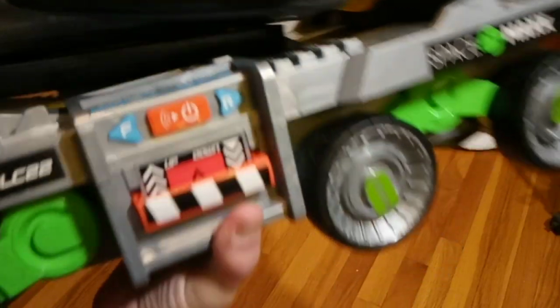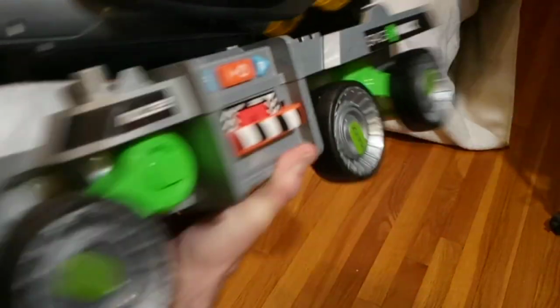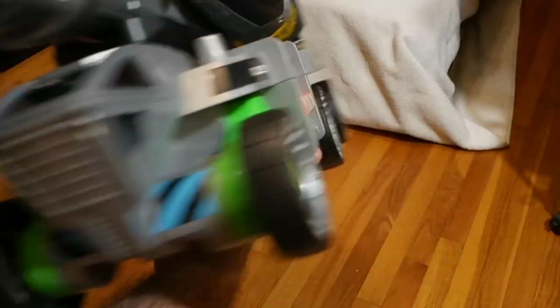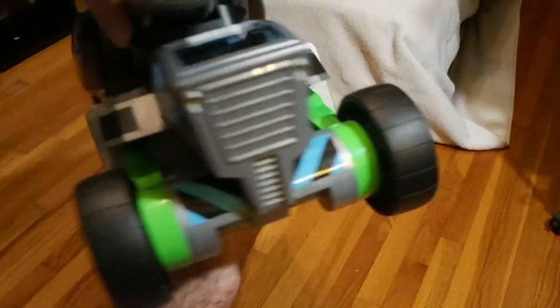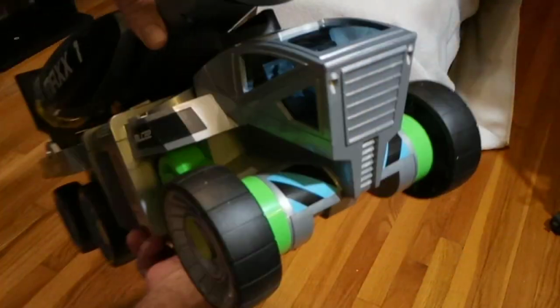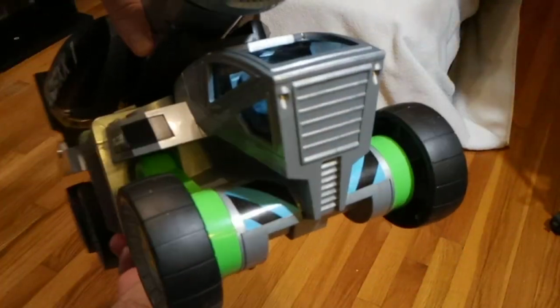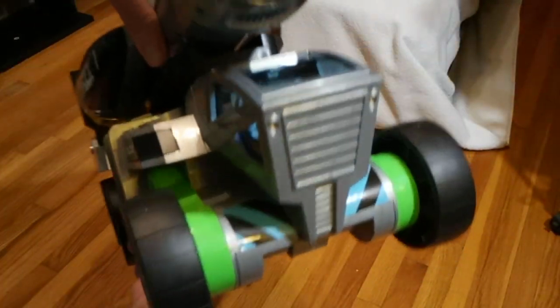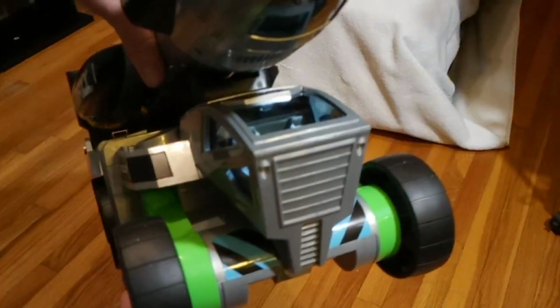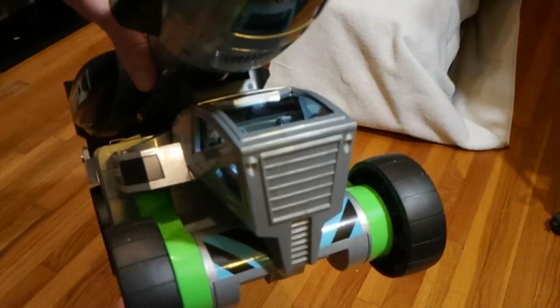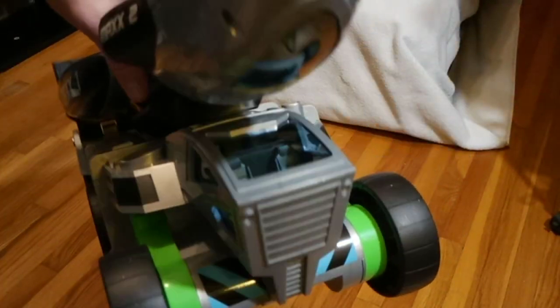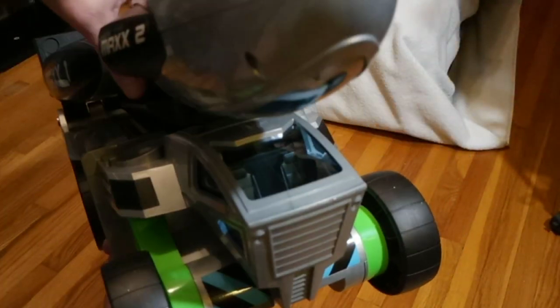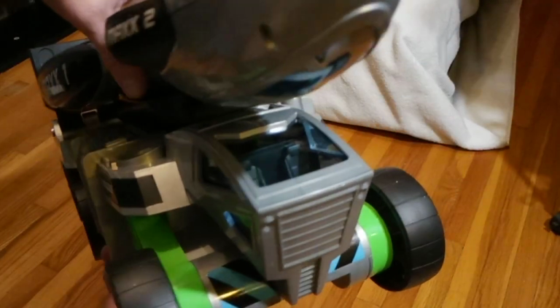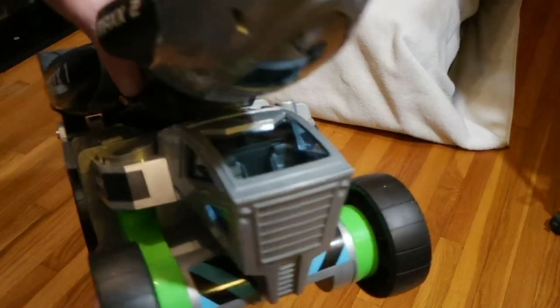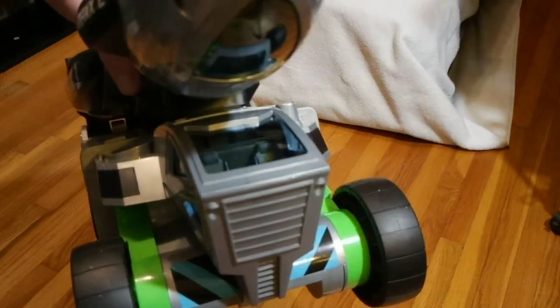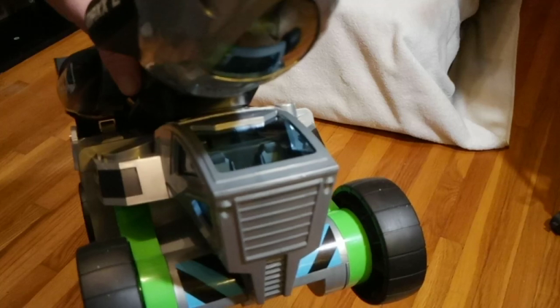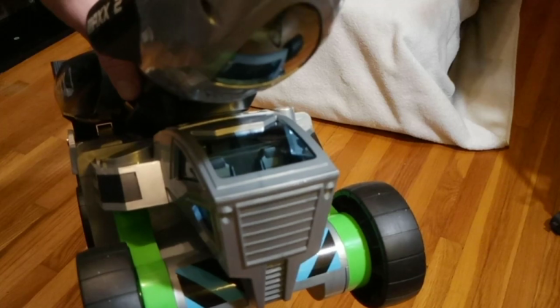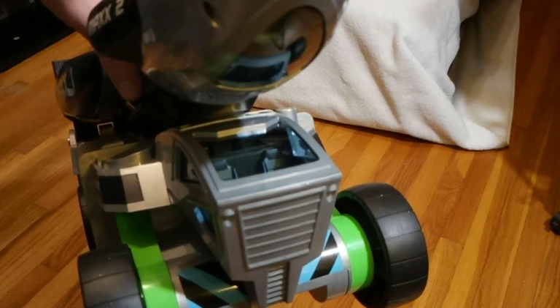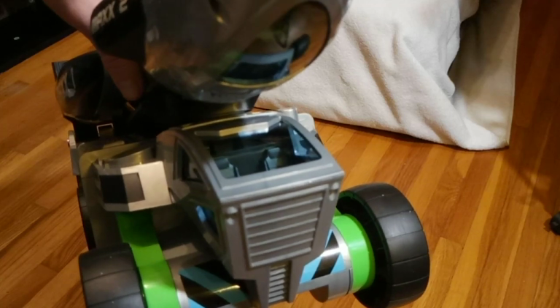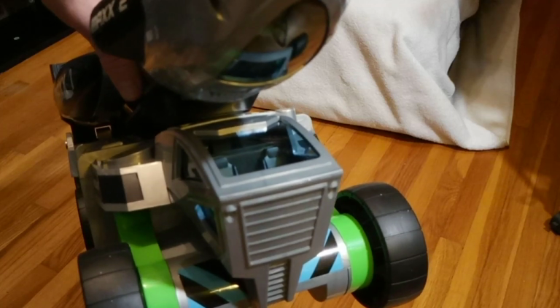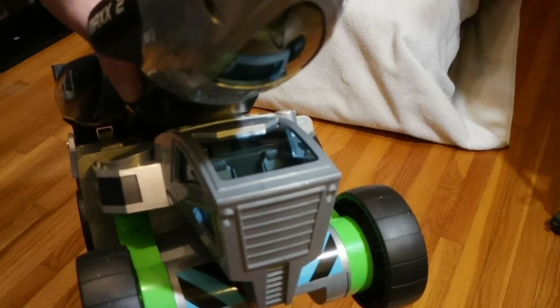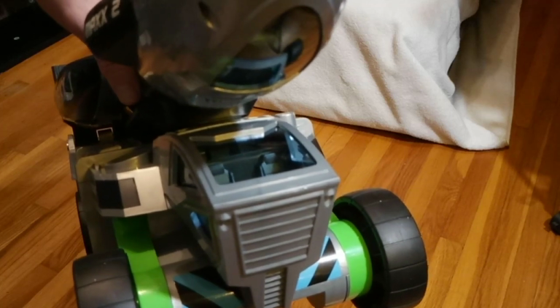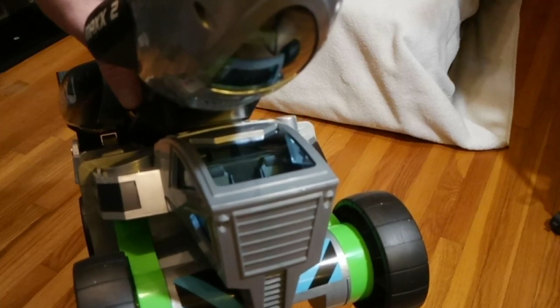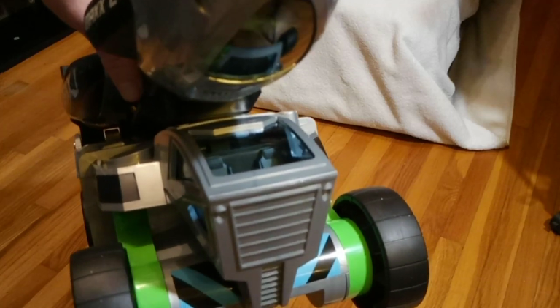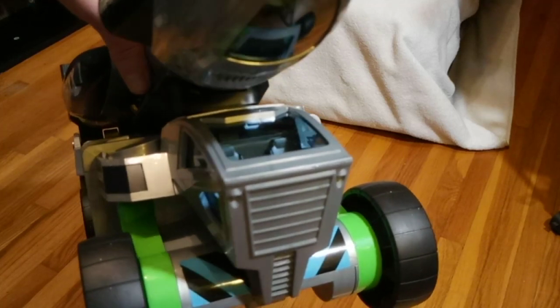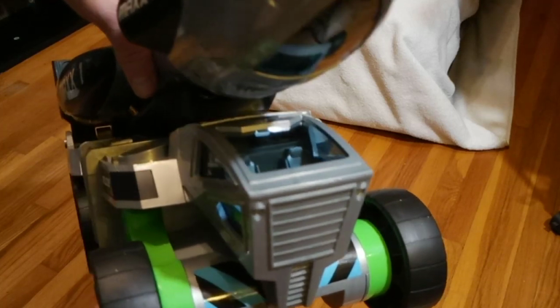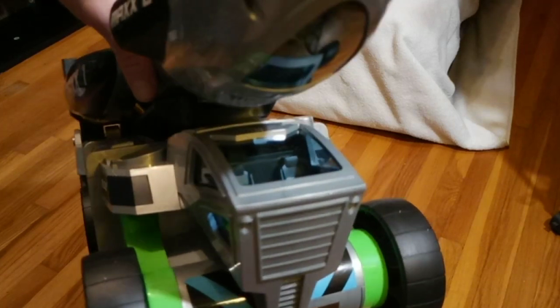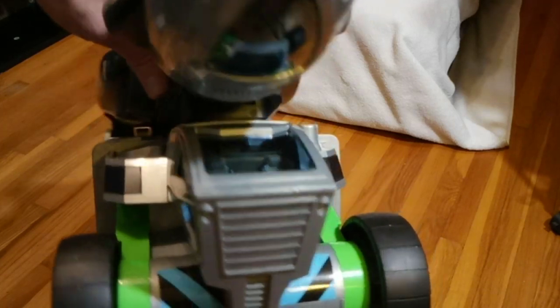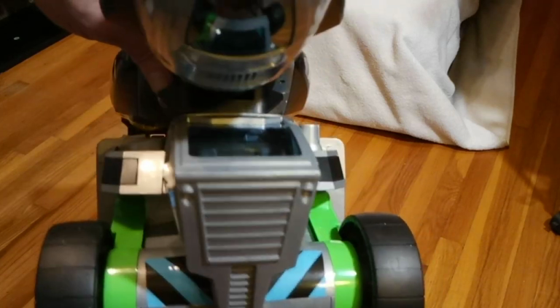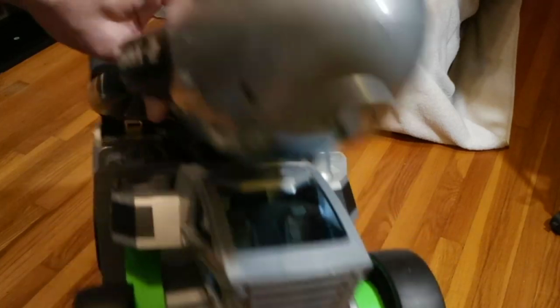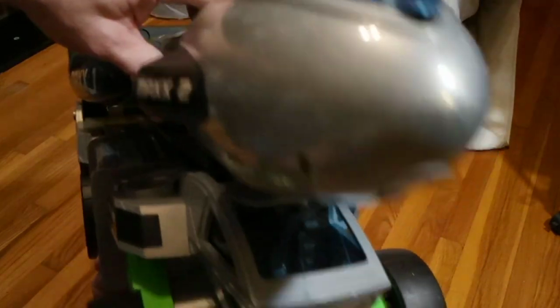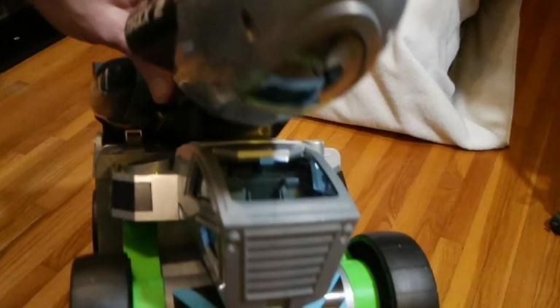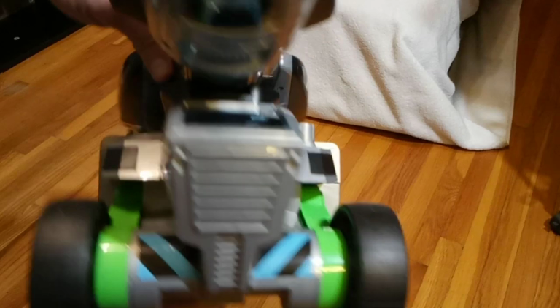The canopy on that part does not open, but it can be modded. I have yet to take it apart, but you know that's going to happen.